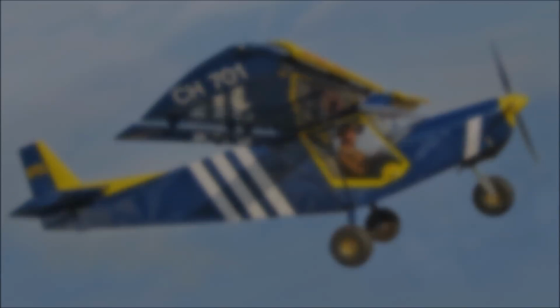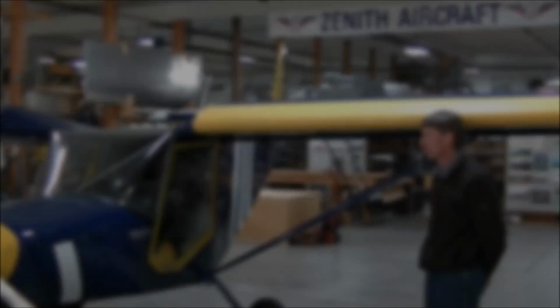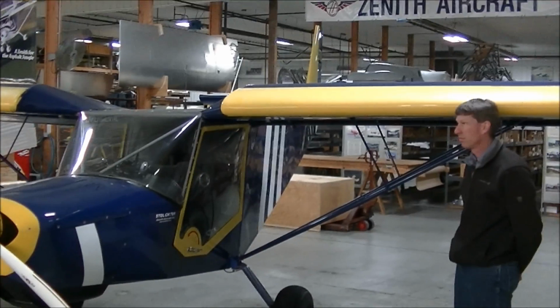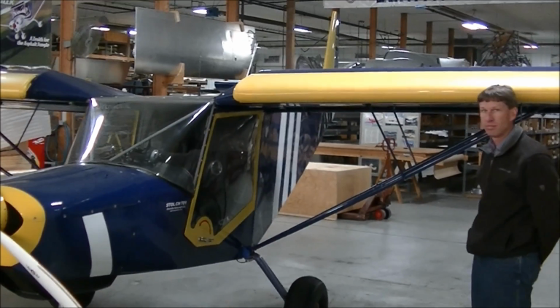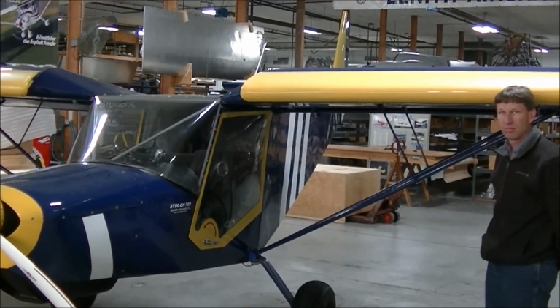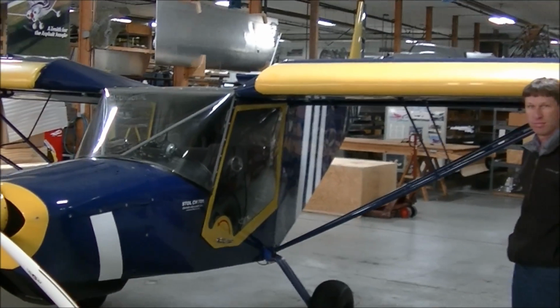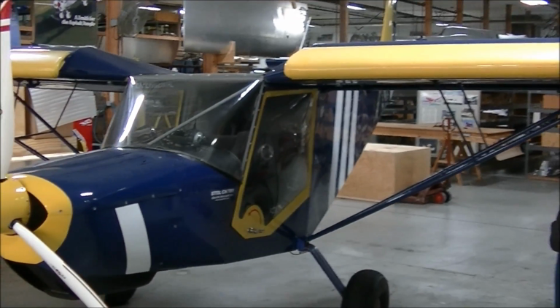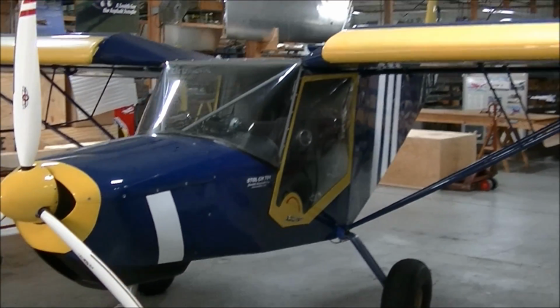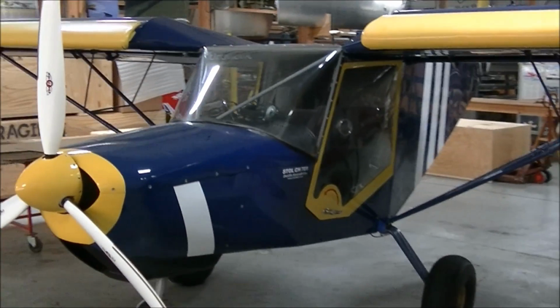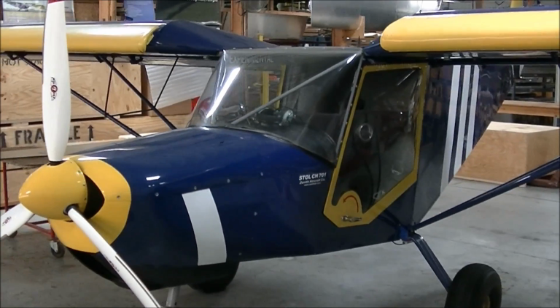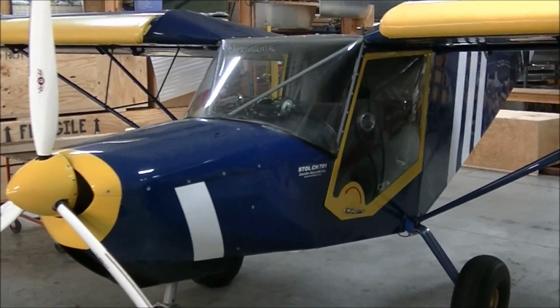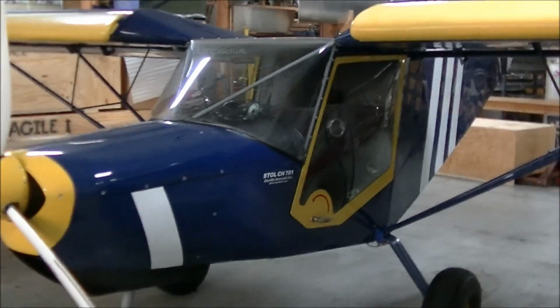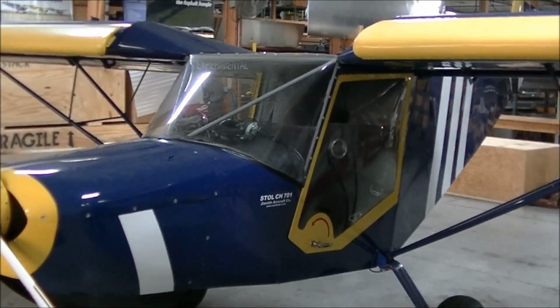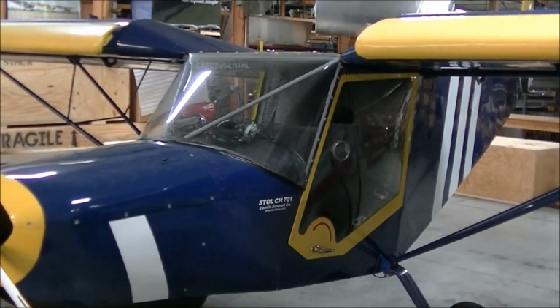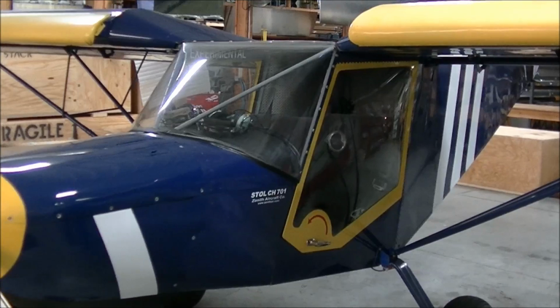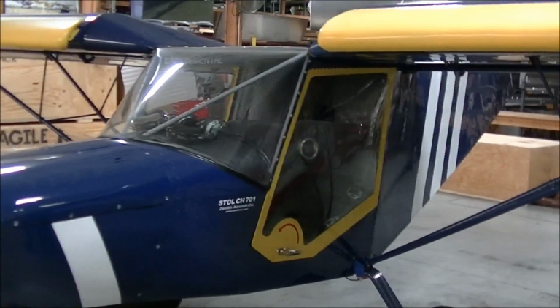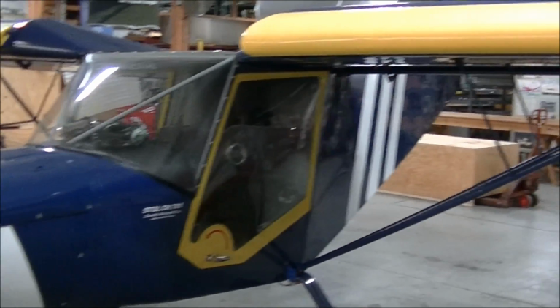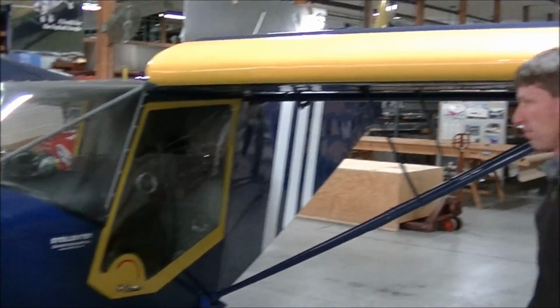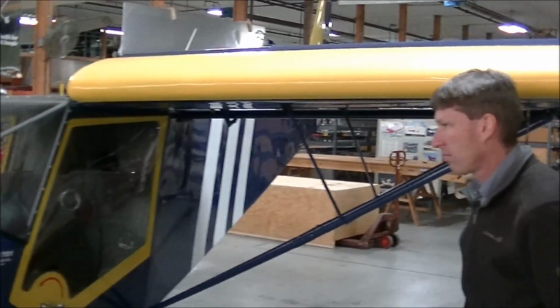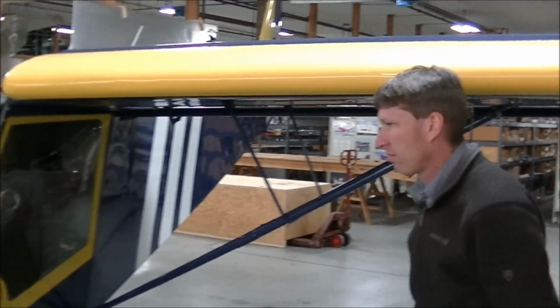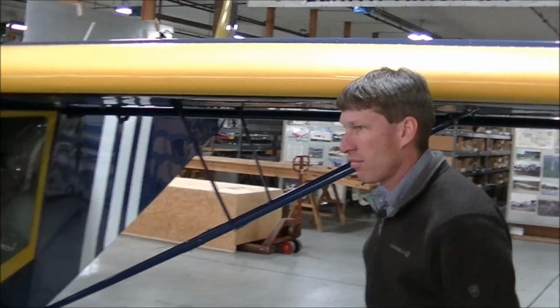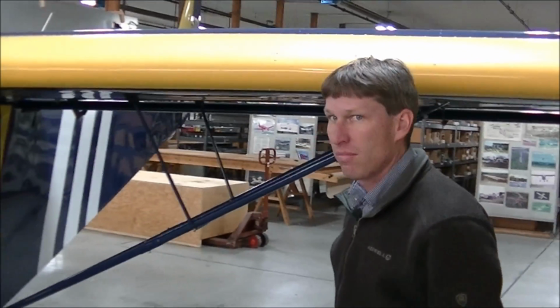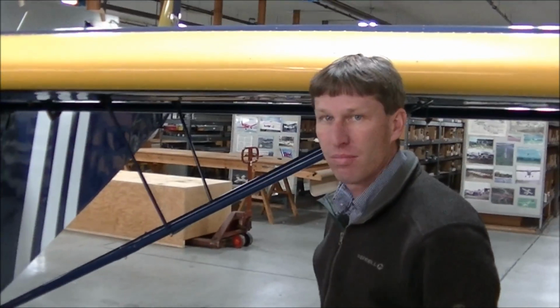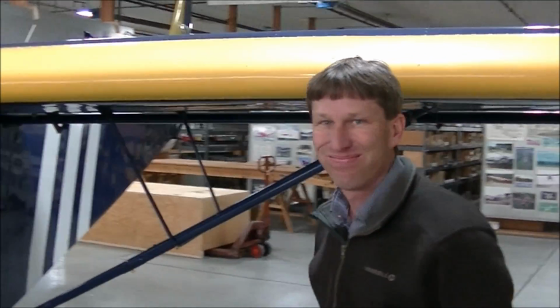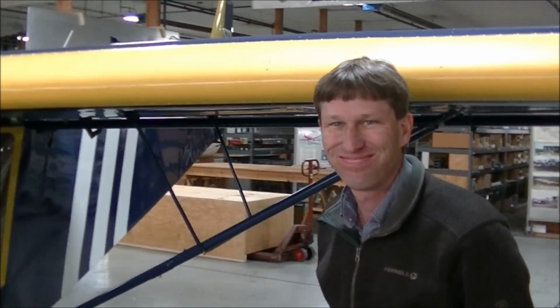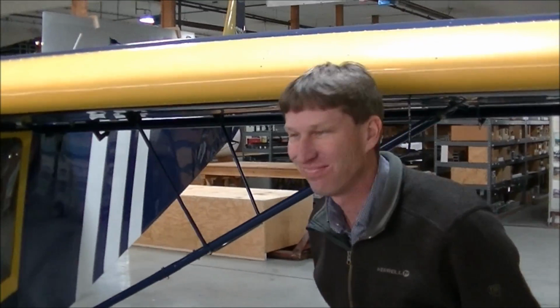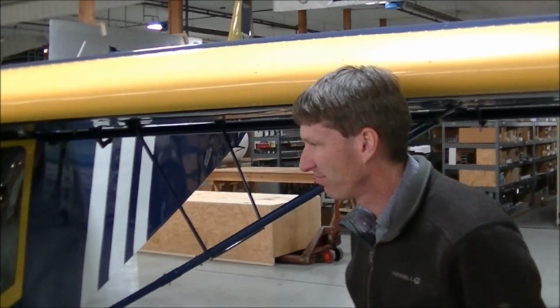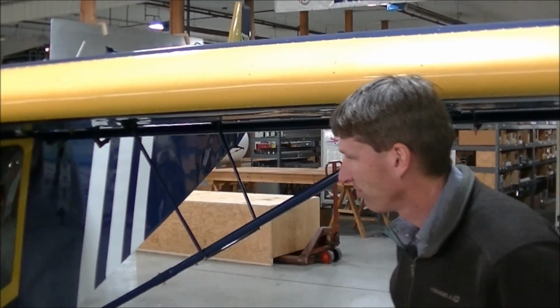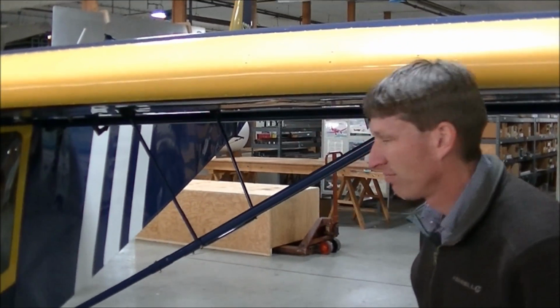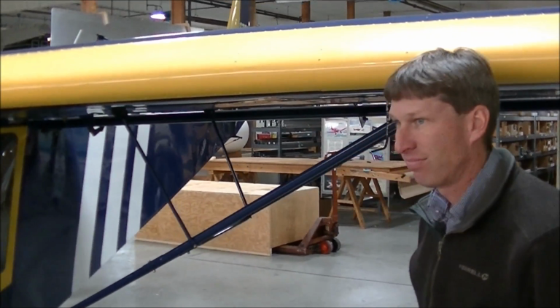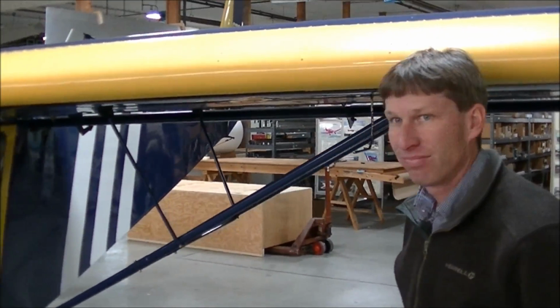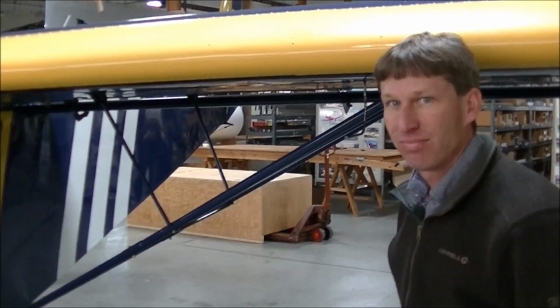We're here in the Zenith Aircraft Factory with the Zenith CH-701 and Roger Dubert, and we're going to have a look at the landing gear system on the Stoll CH-701.